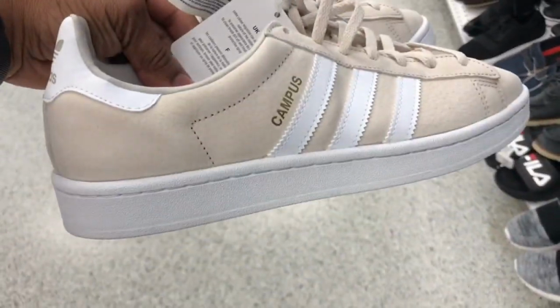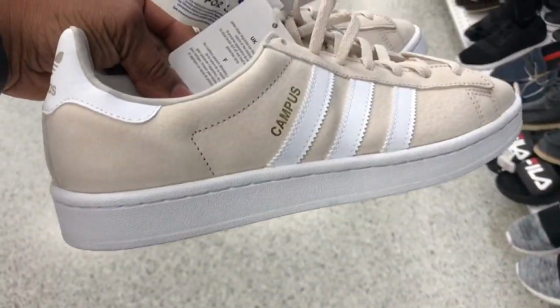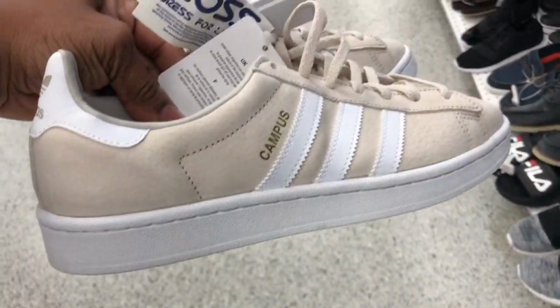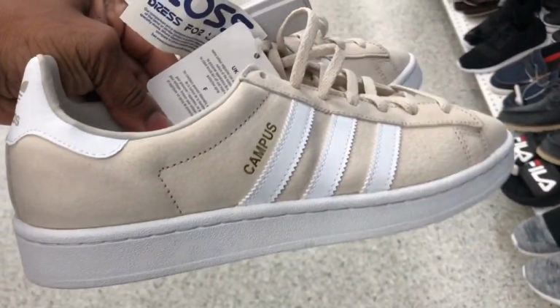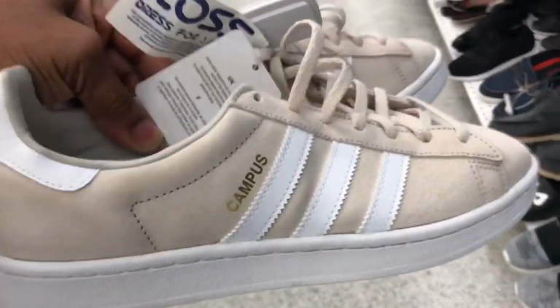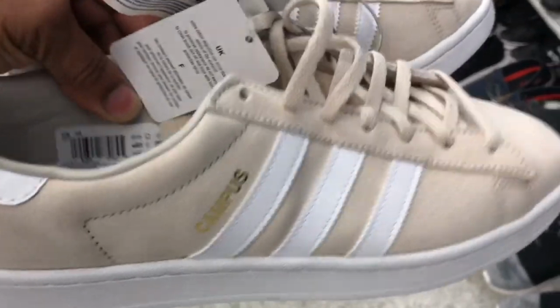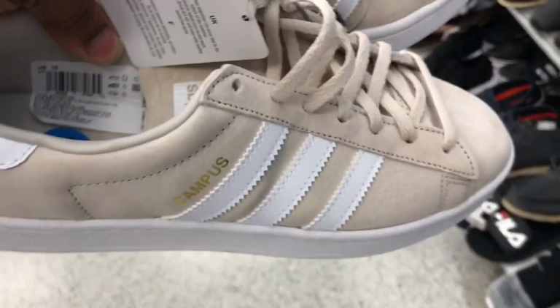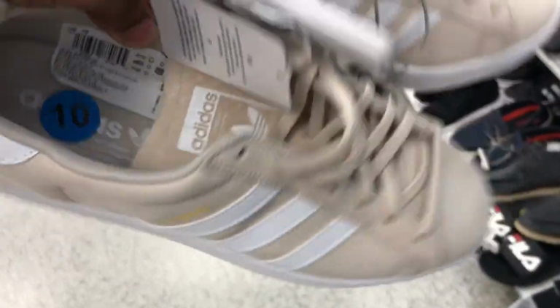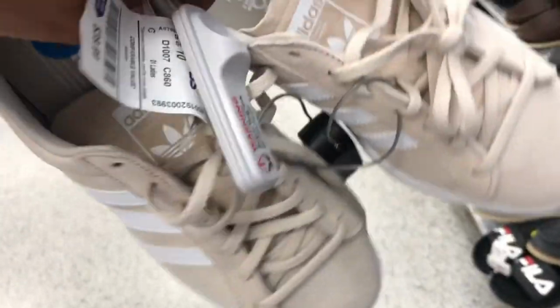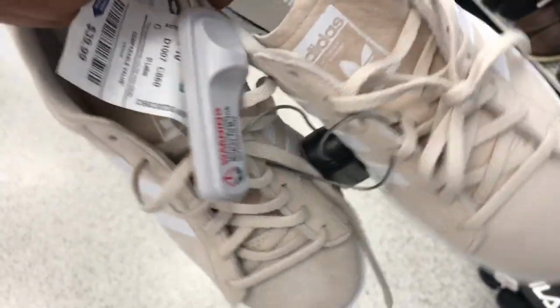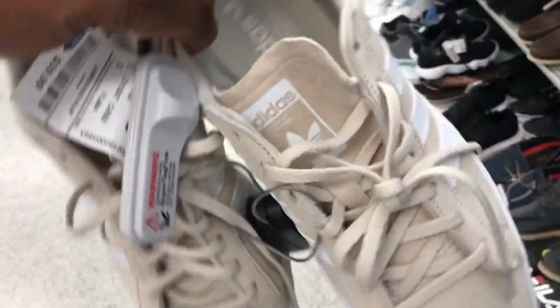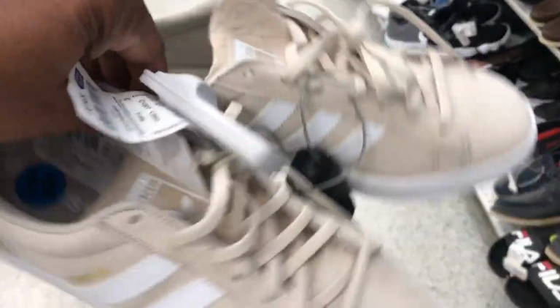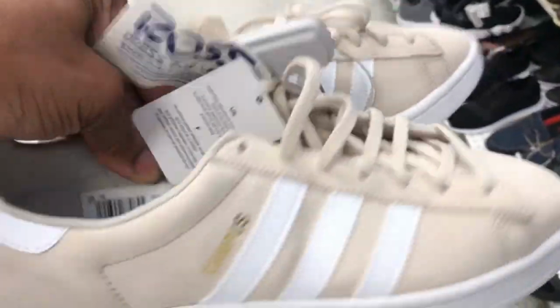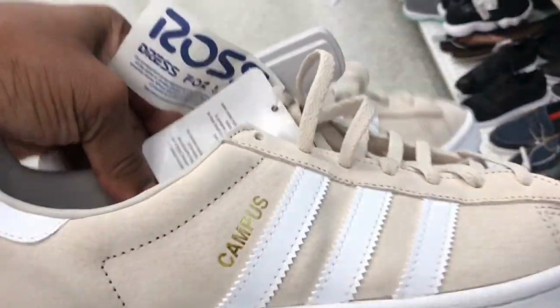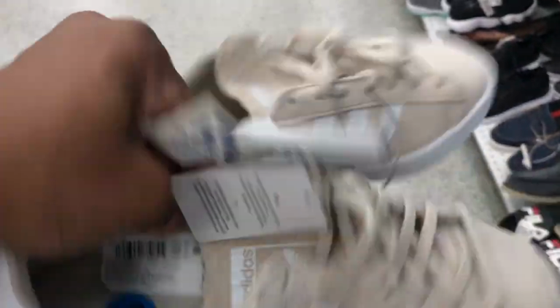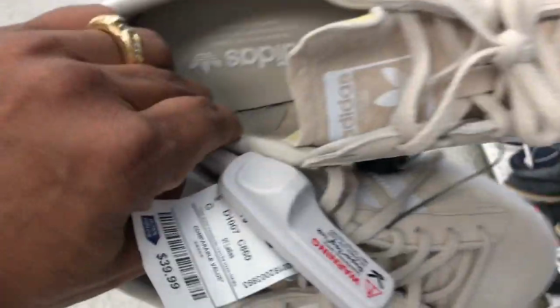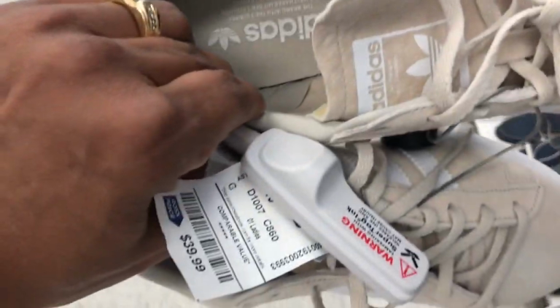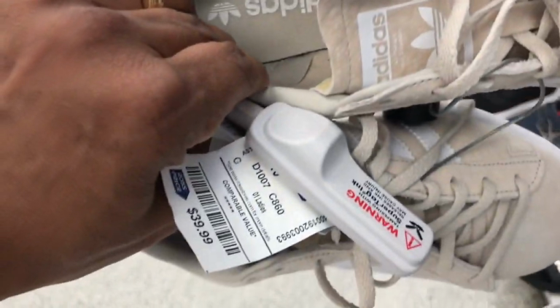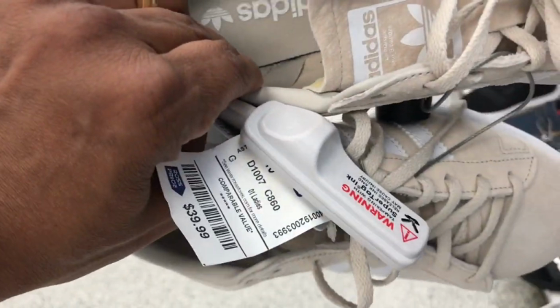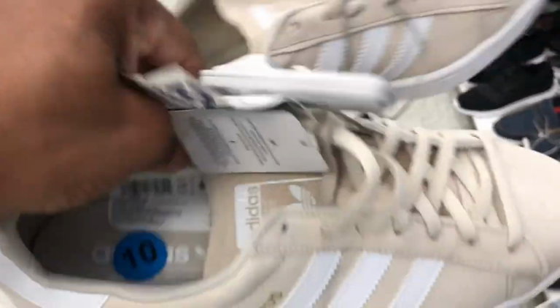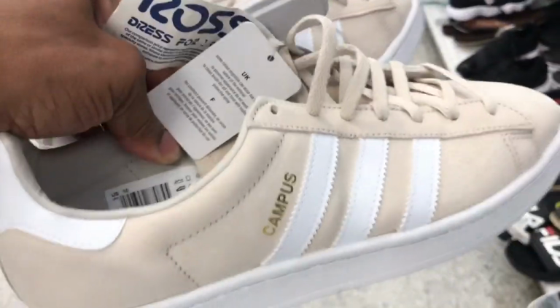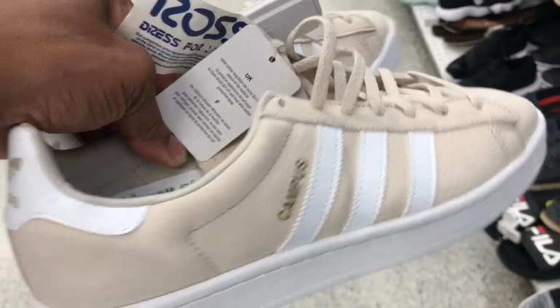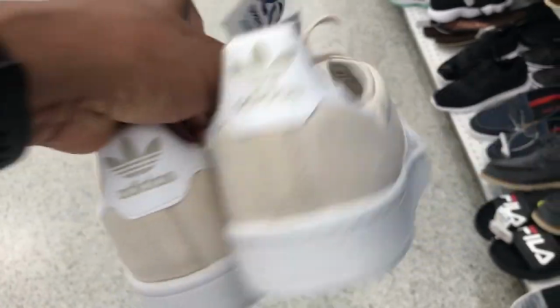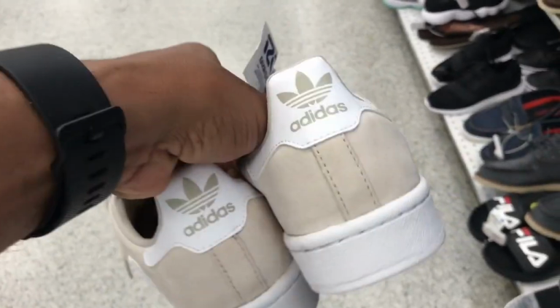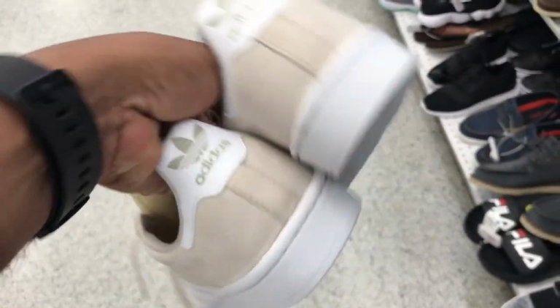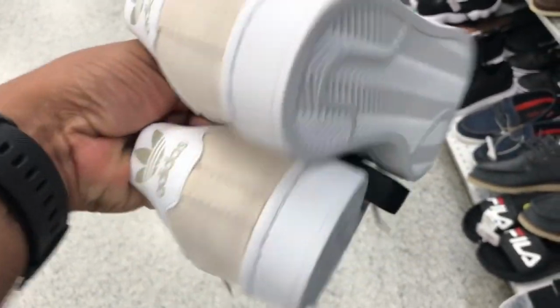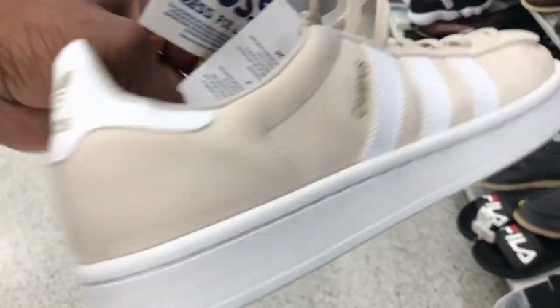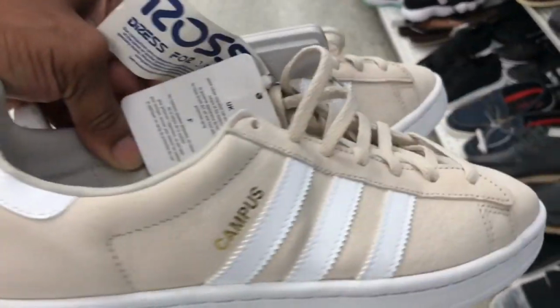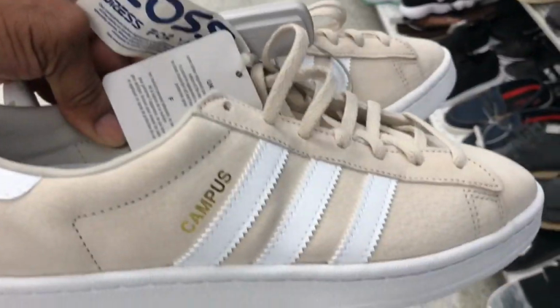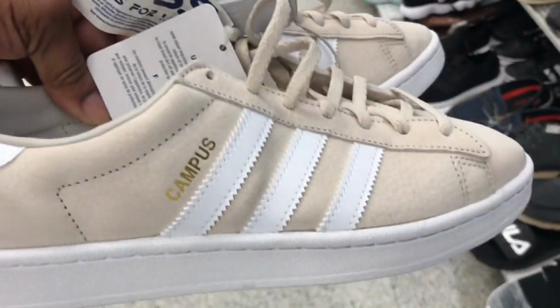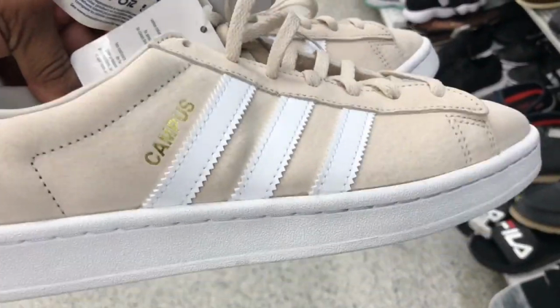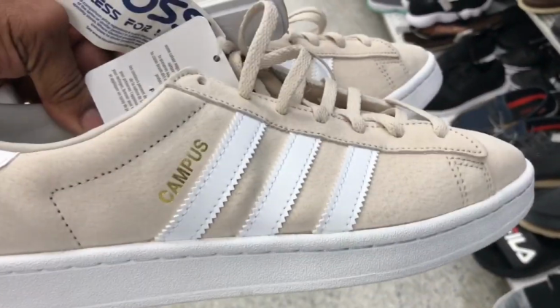These Adidas Campus up in here — got that soft, buttery leather on them — for the price point of $39.99. Not bad at all. Digging this colorway also, this beige and white.